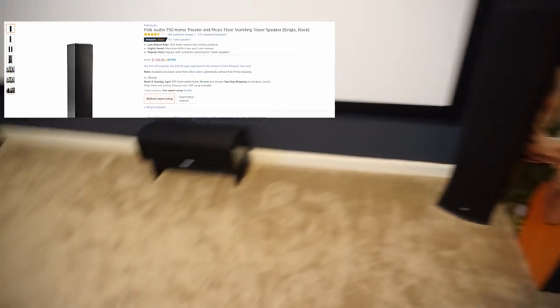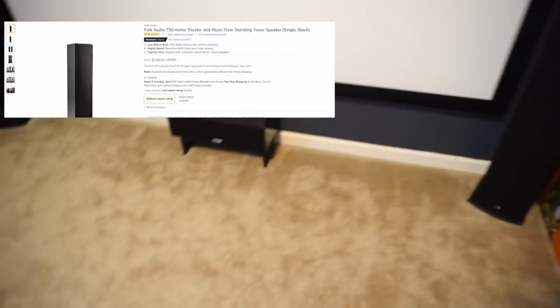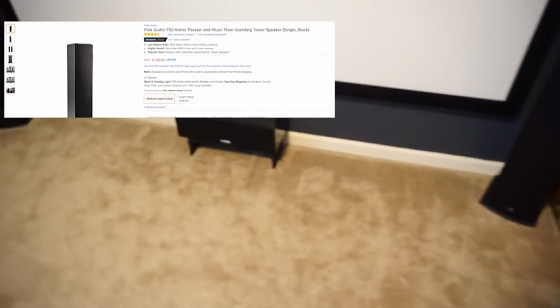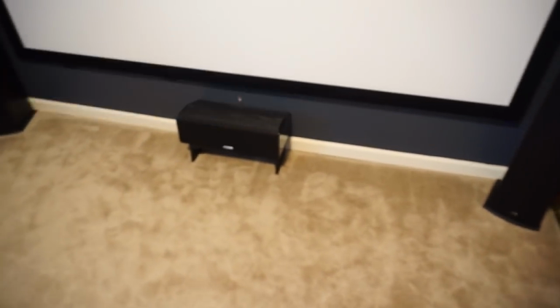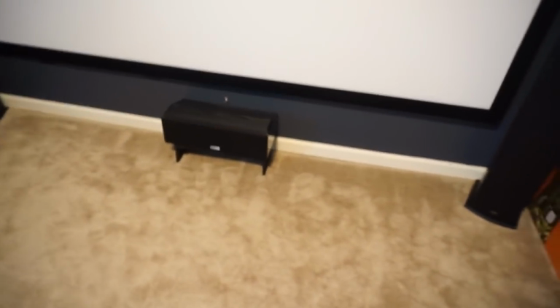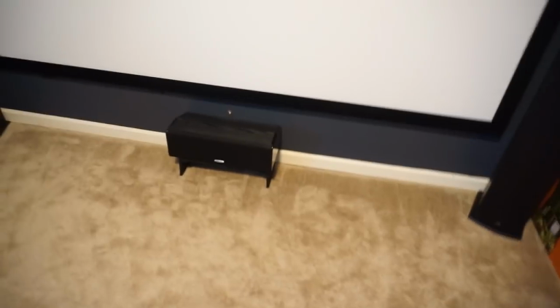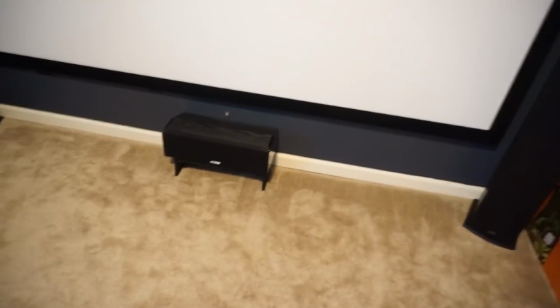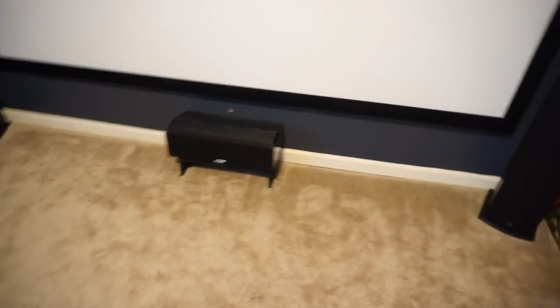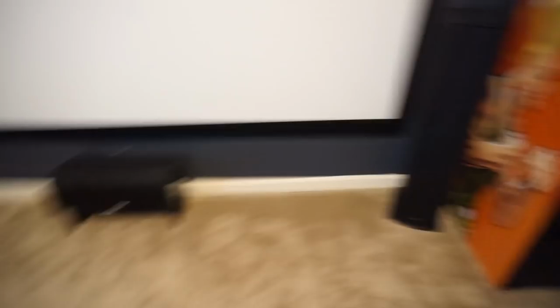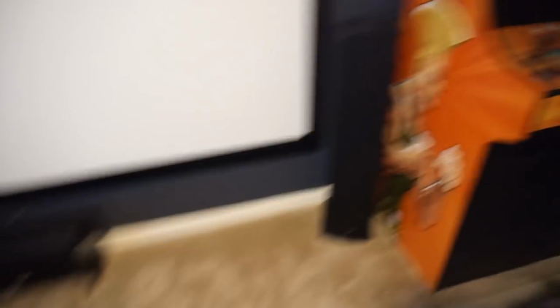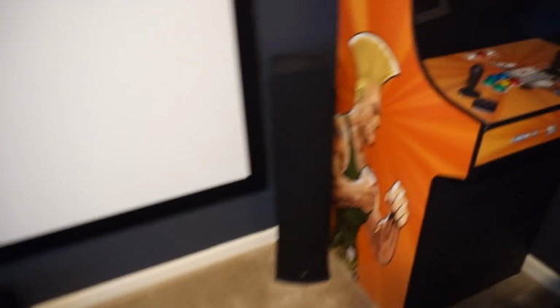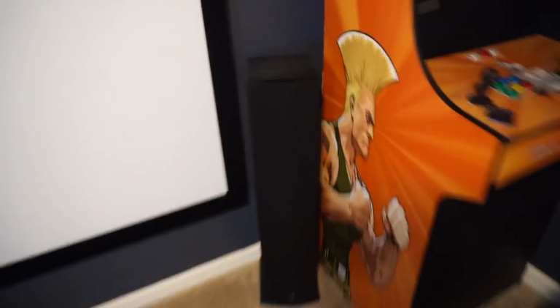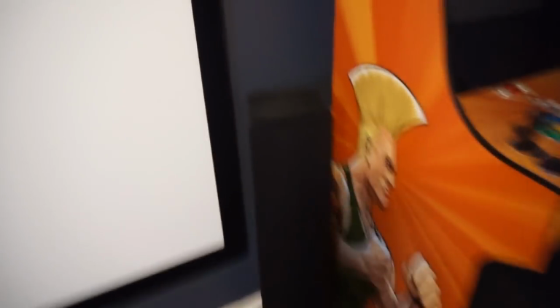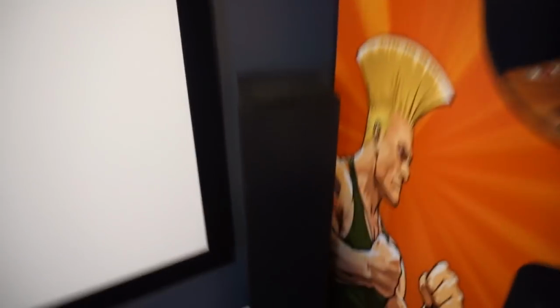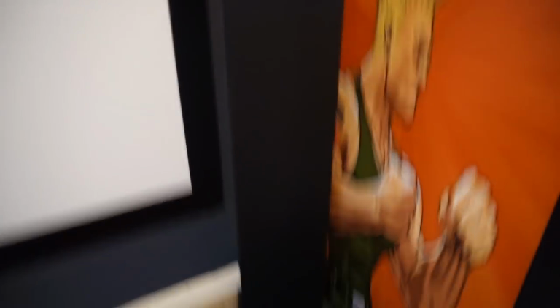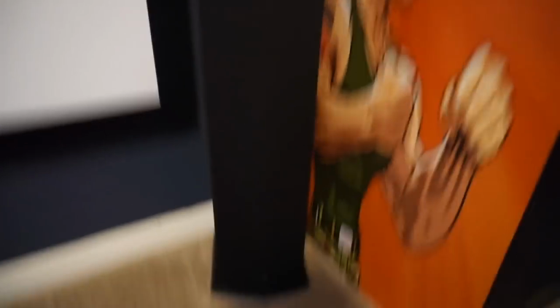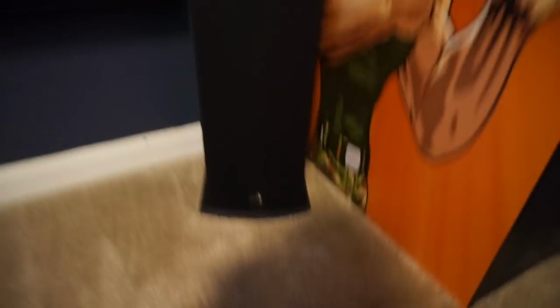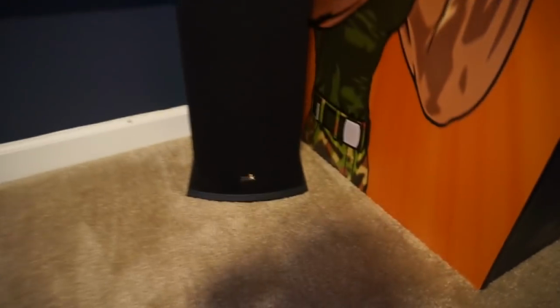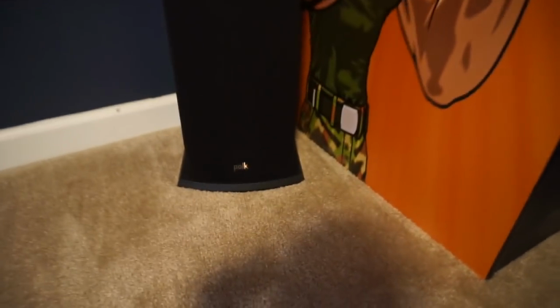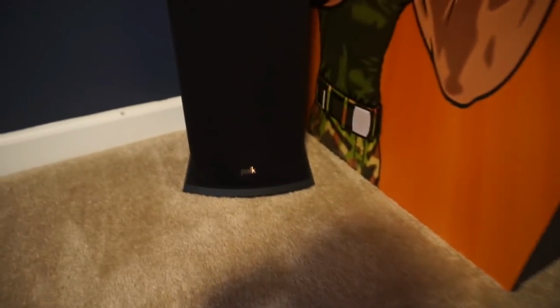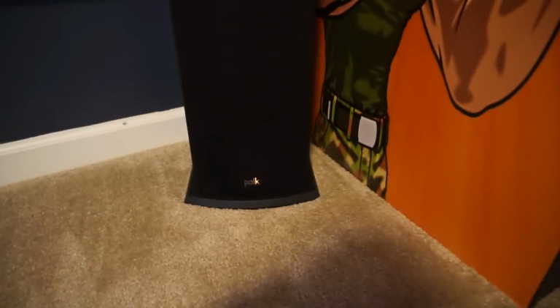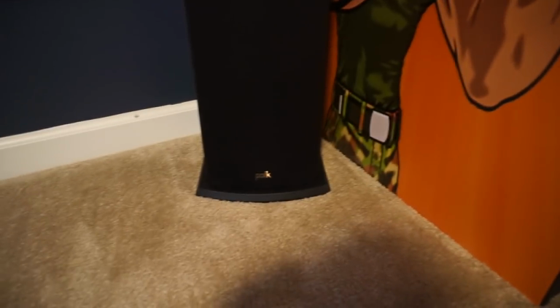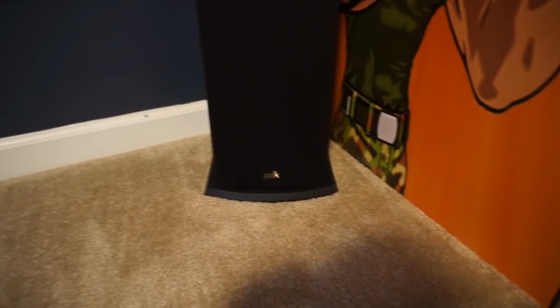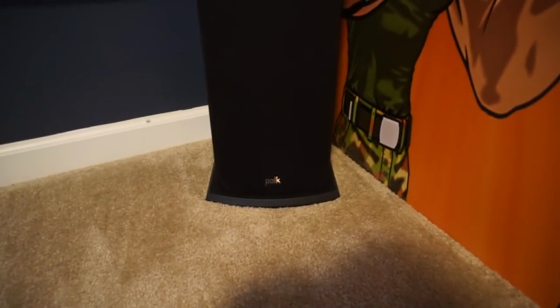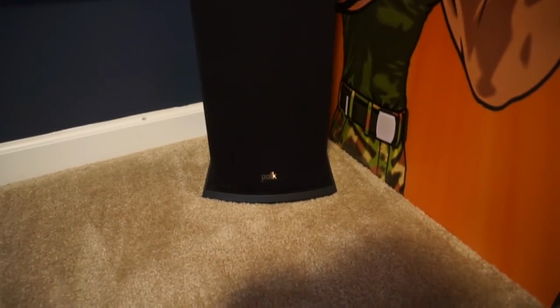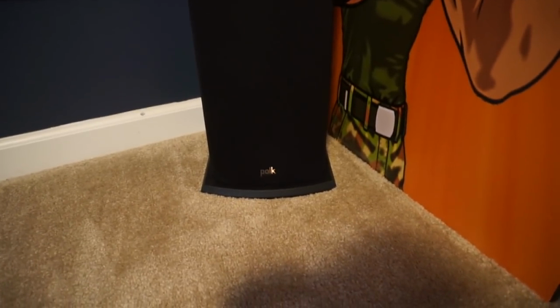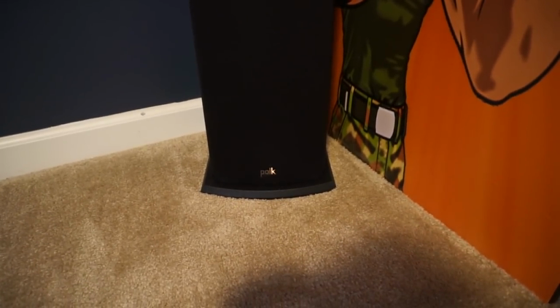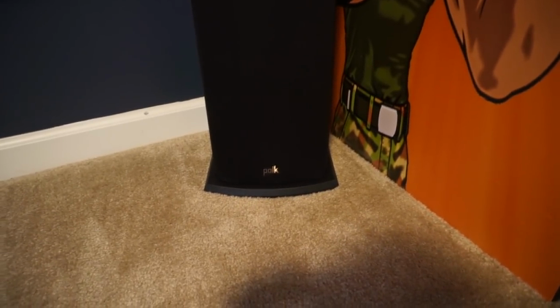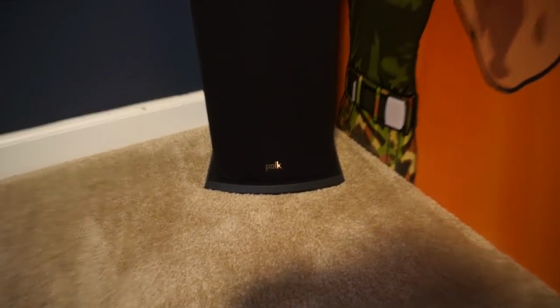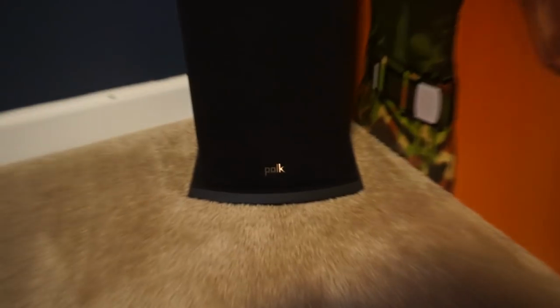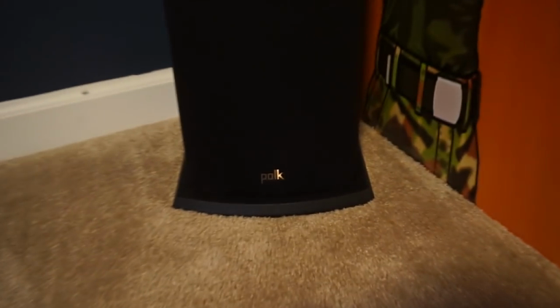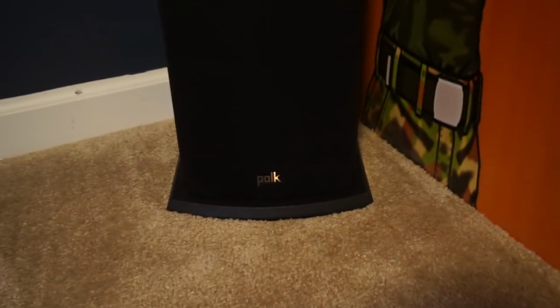These tower speakers are the Polk Audio T50s, the bookcase speakers are the T15s, and the center speaker right here is a T30. Polk Audio tower speakers — they sound pretty good, I enjoy them.